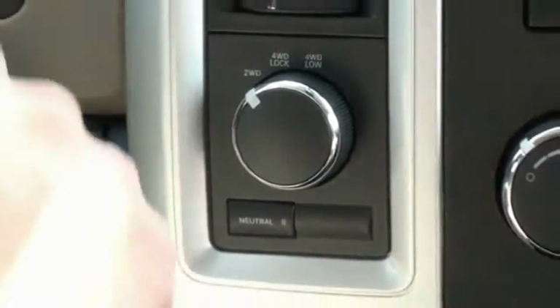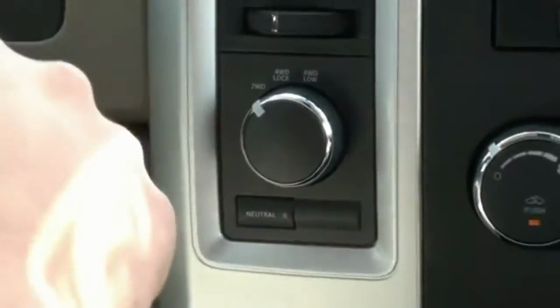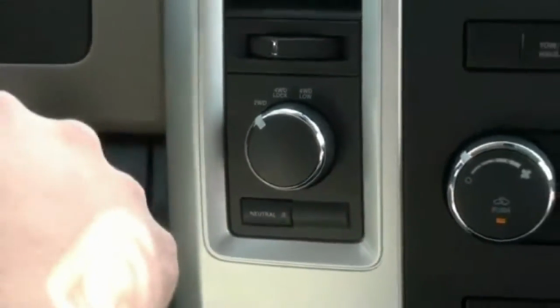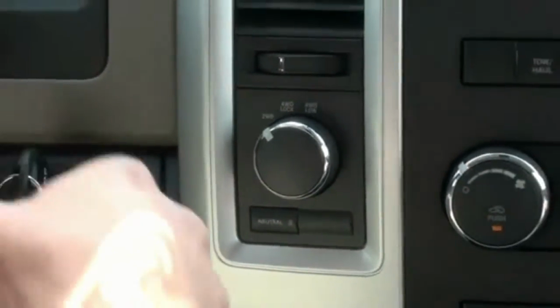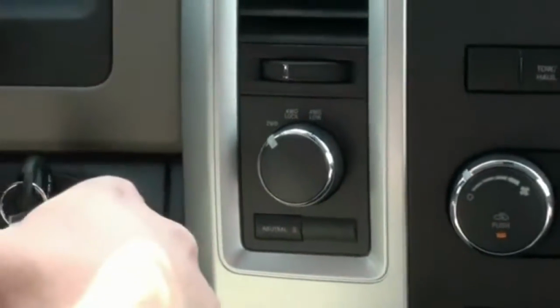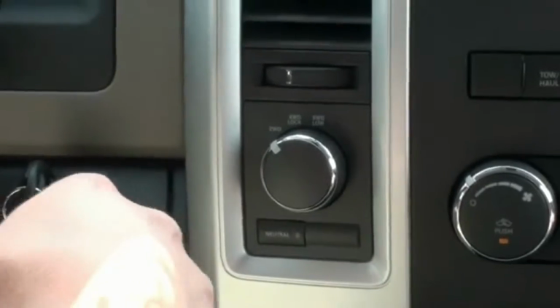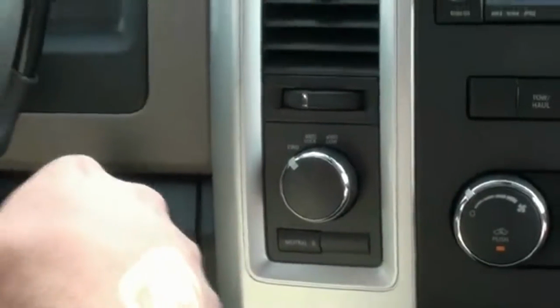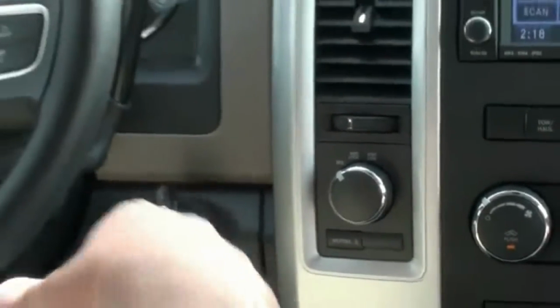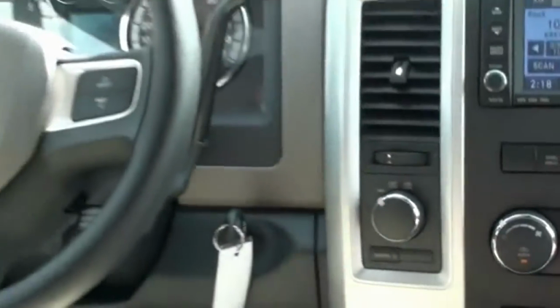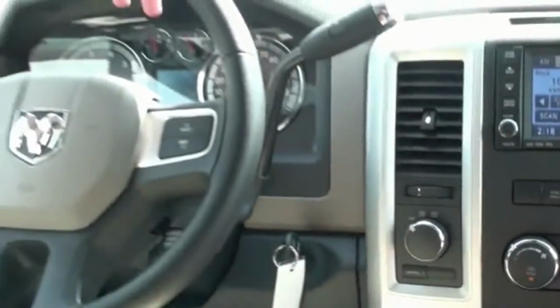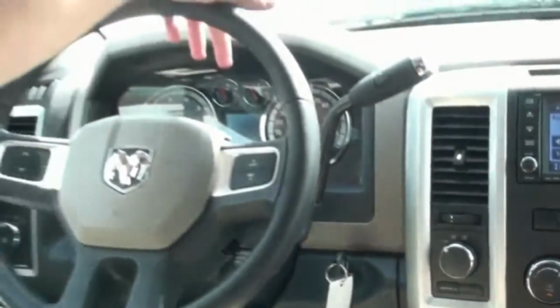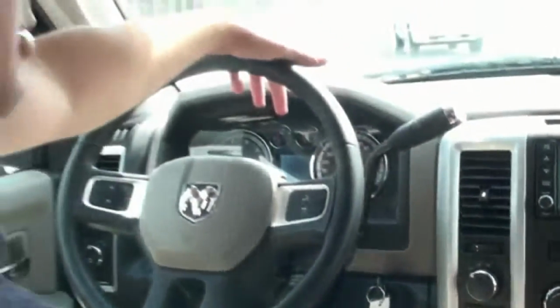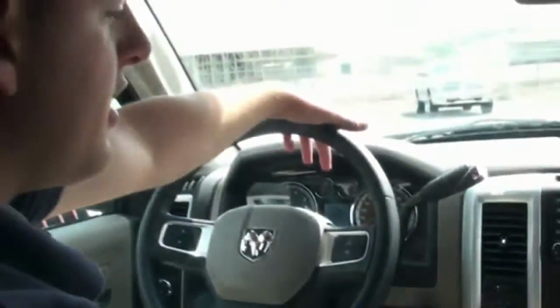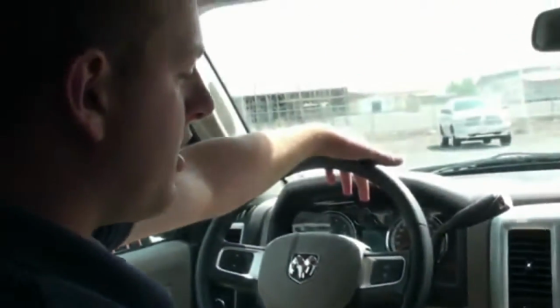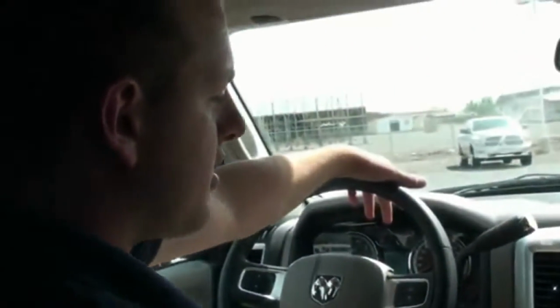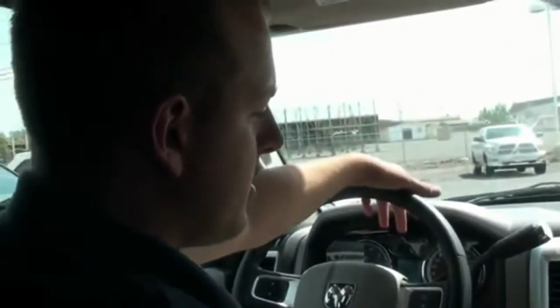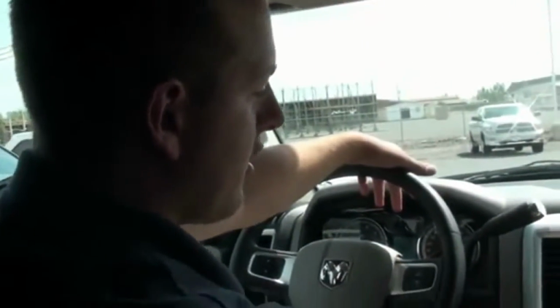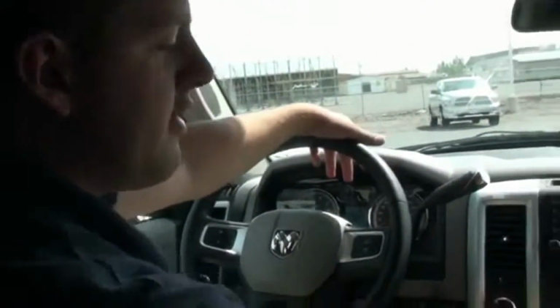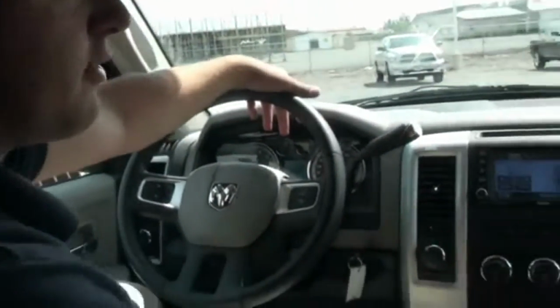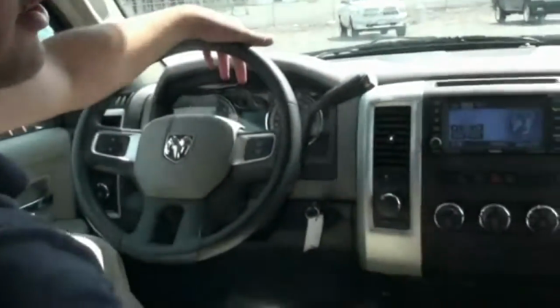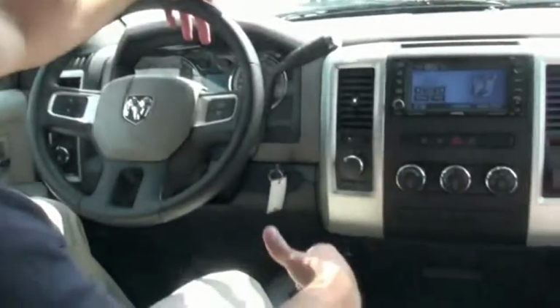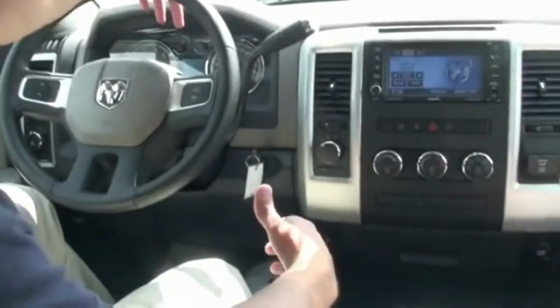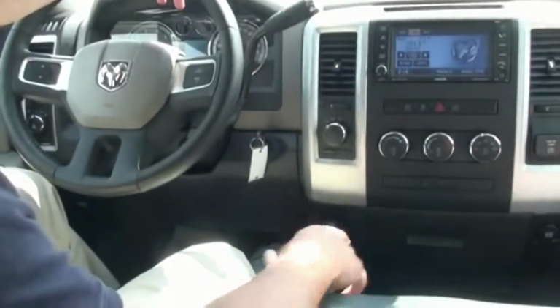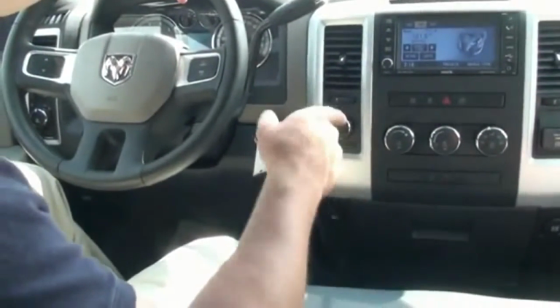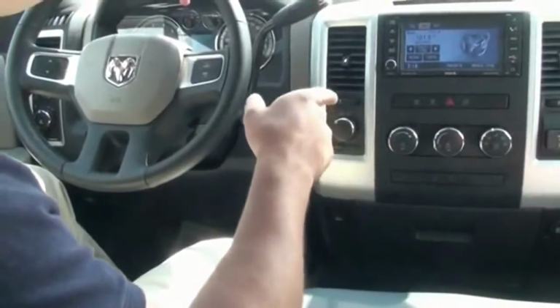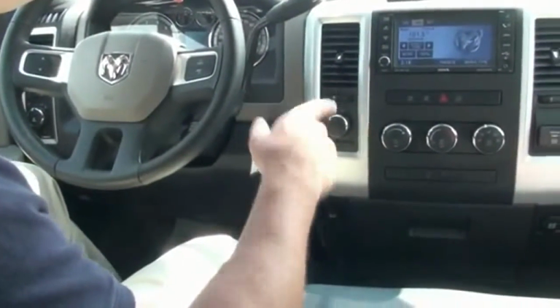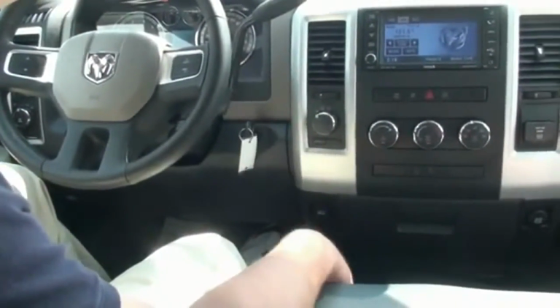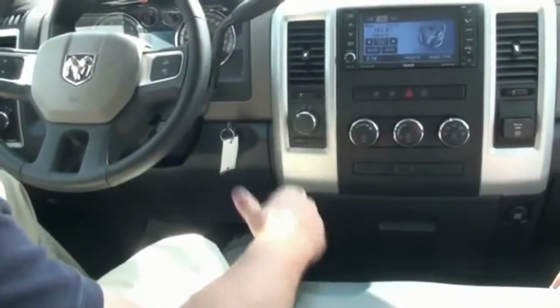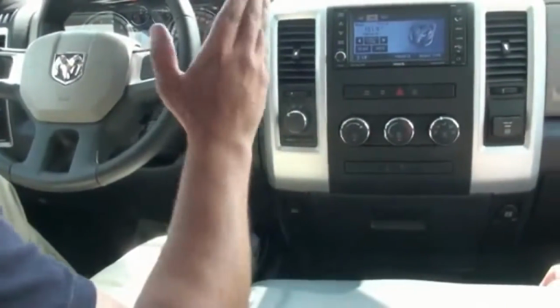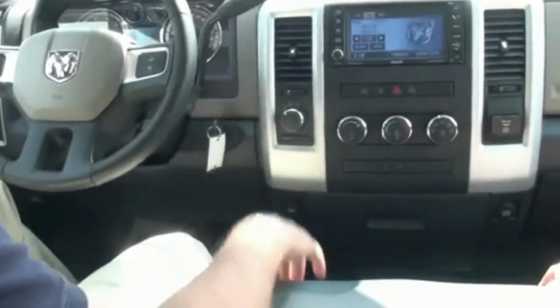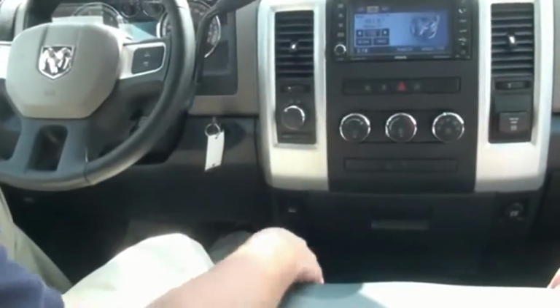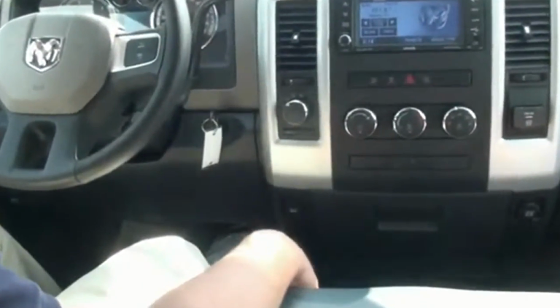When it's in two-wheel drive, it does have traction control and some other features. ESP is what Dodge calls it. You can turn it off here if you want to go to a parking lot and spin a cookie. Otherwise, it'll keep you going in a straight line down the road.